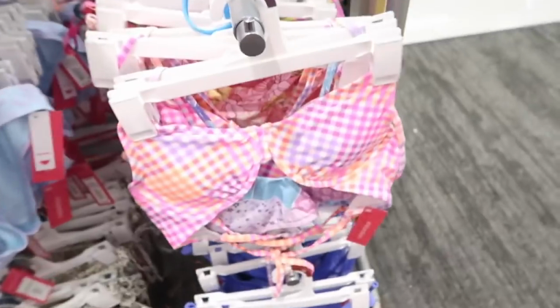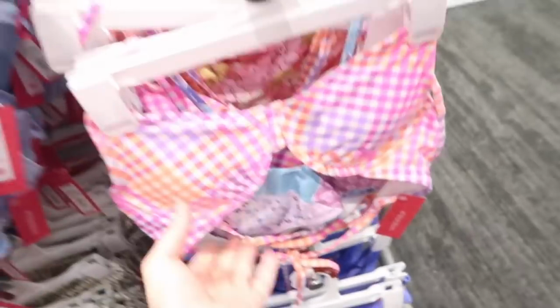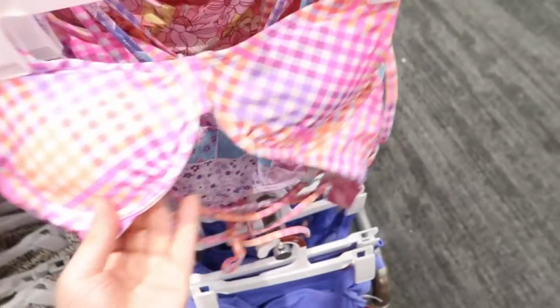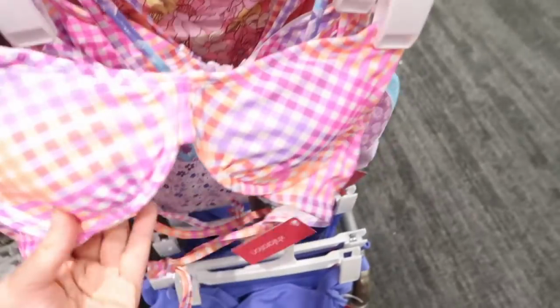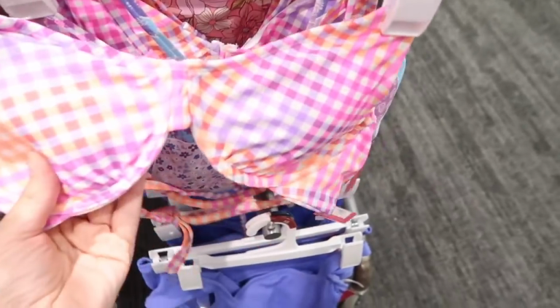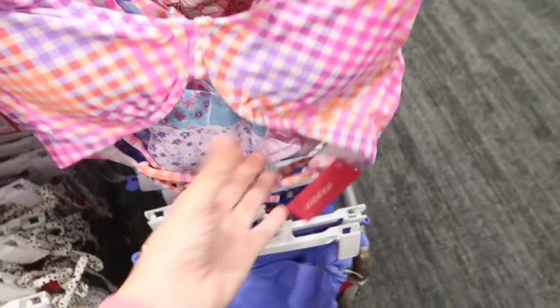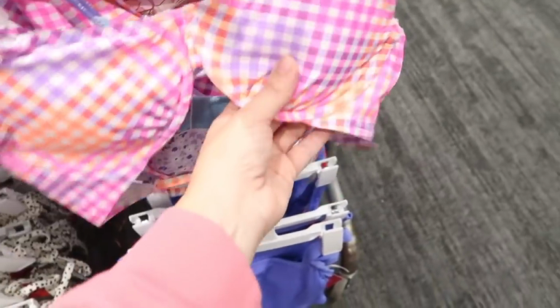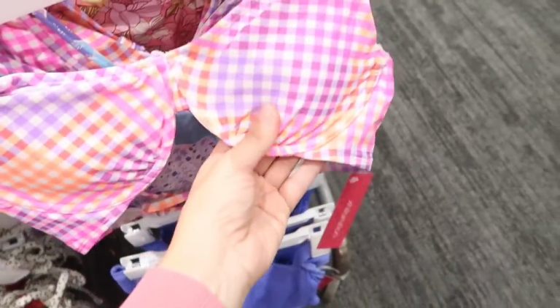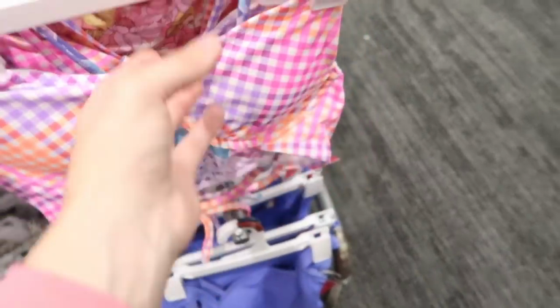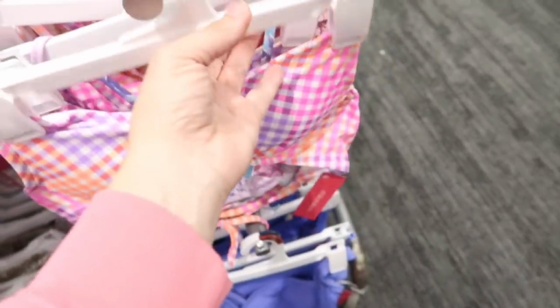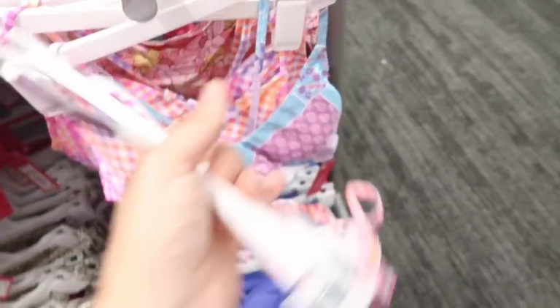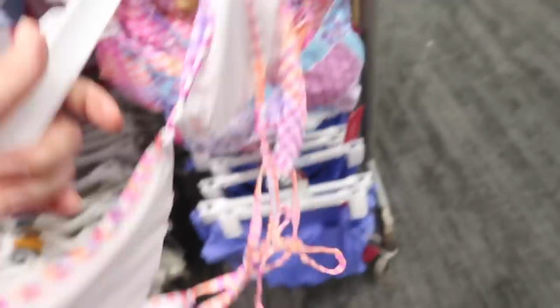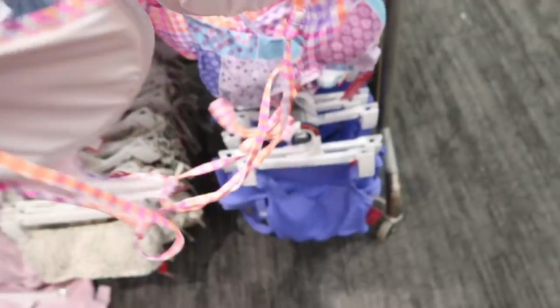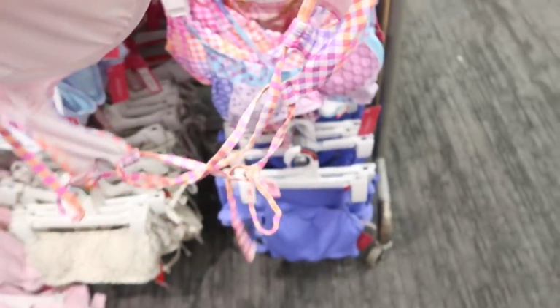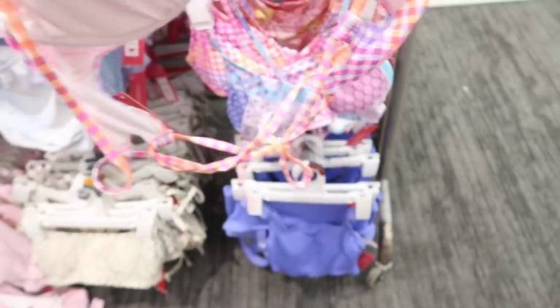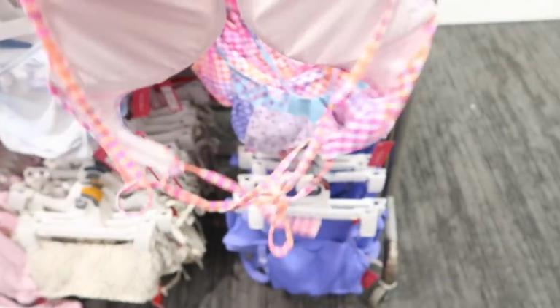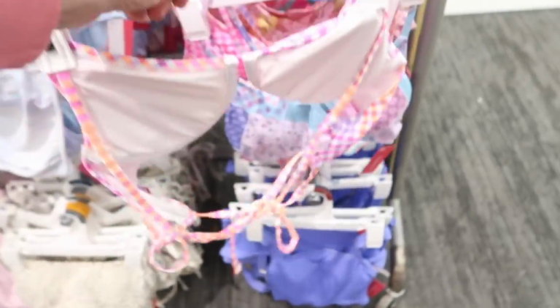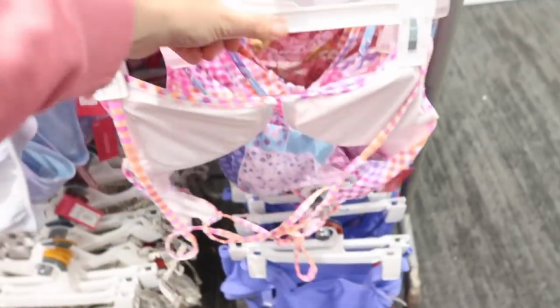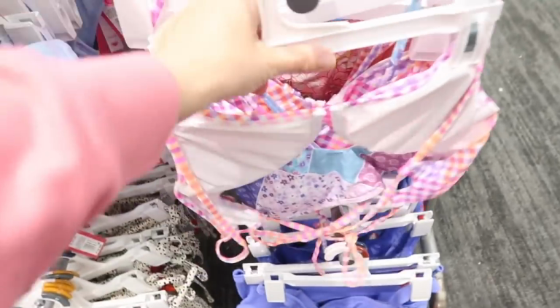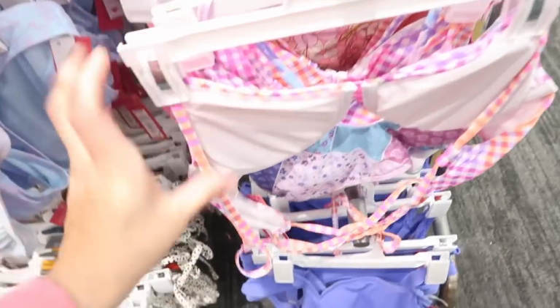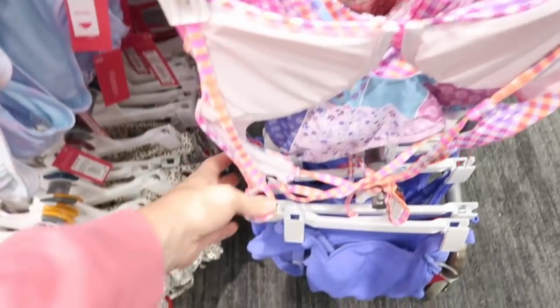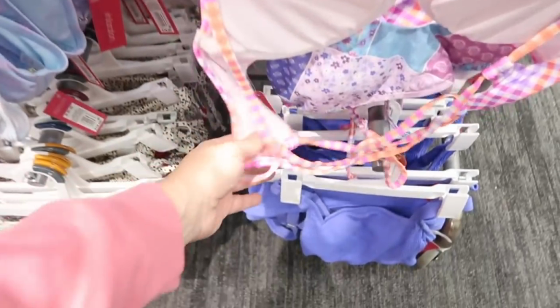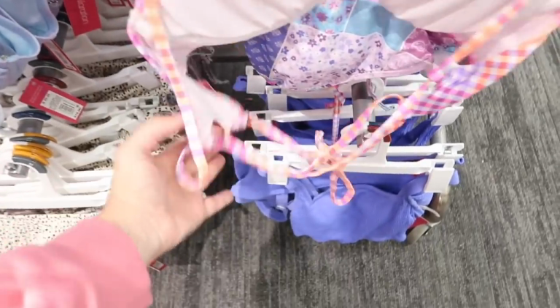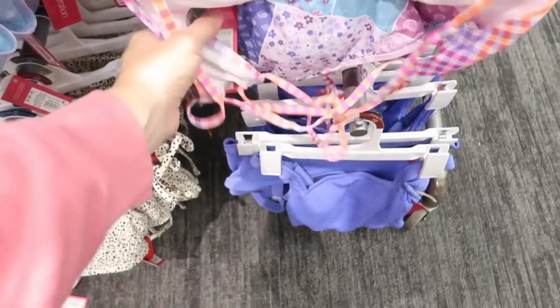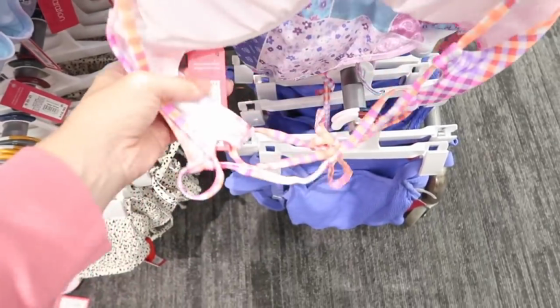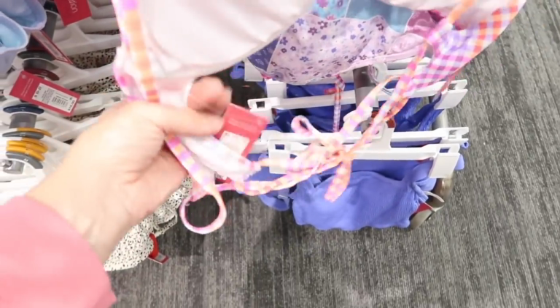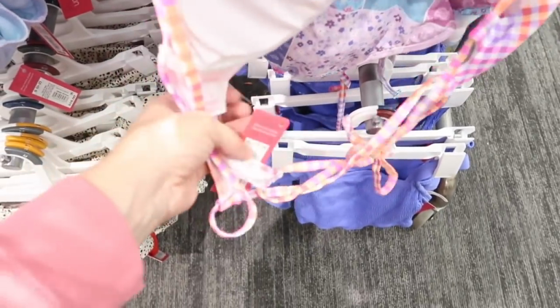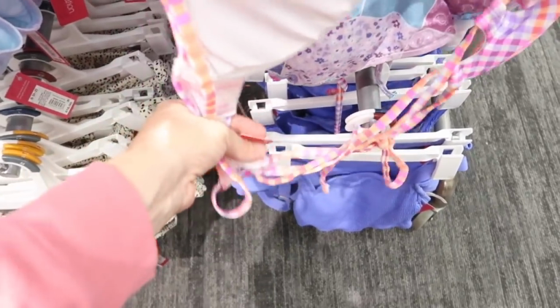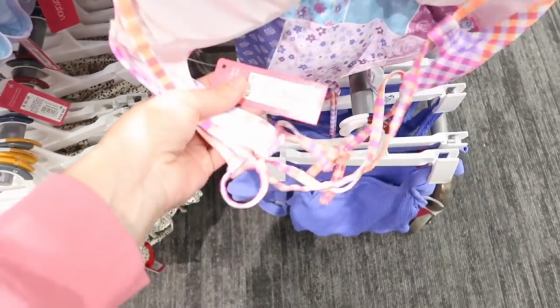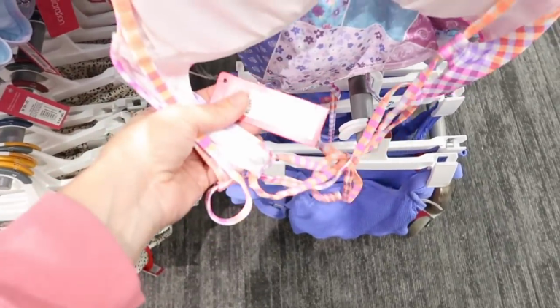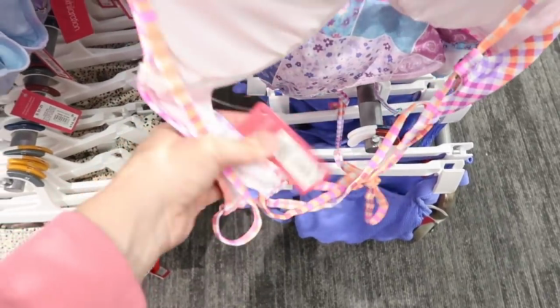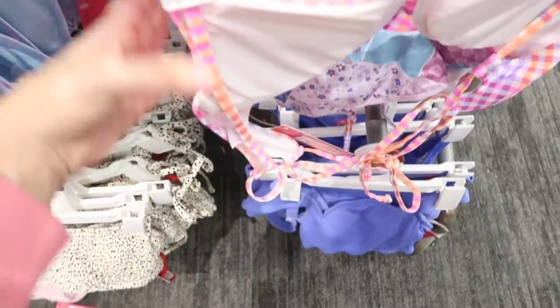Also seeing an underwire top from Exhilaration. This has small padded cups and then the little crisscross back. This one is $20.